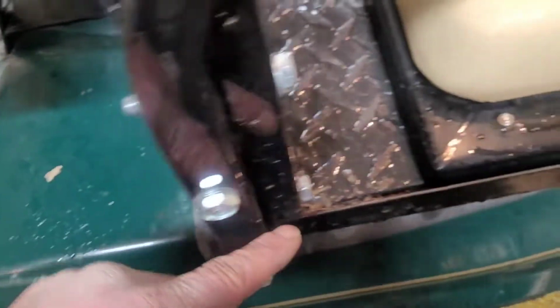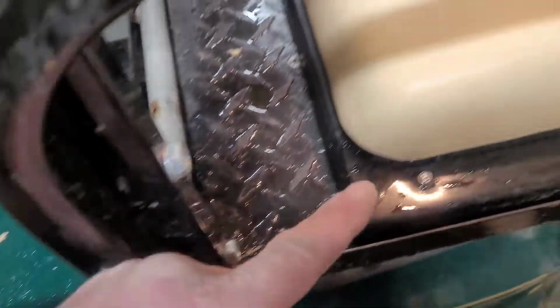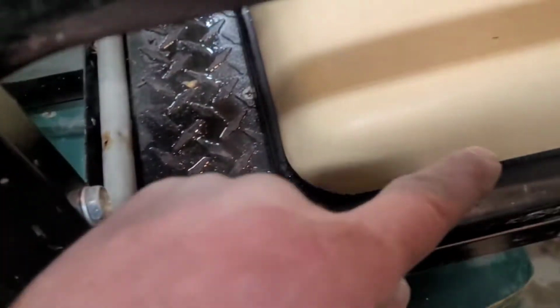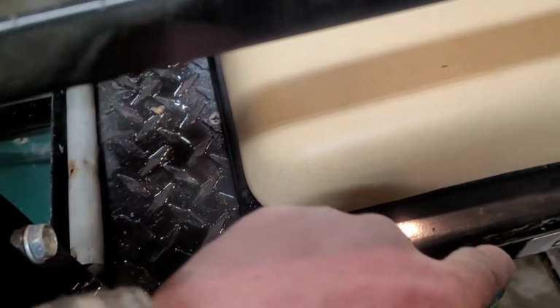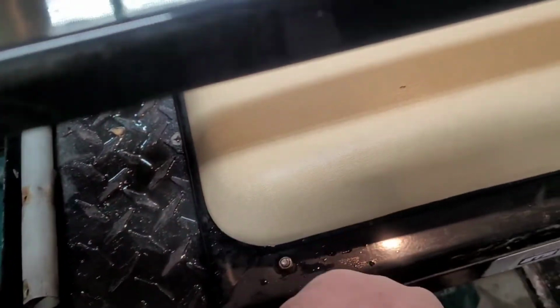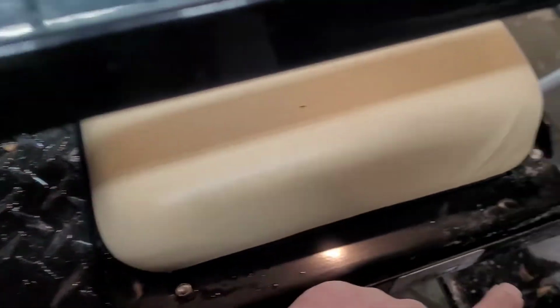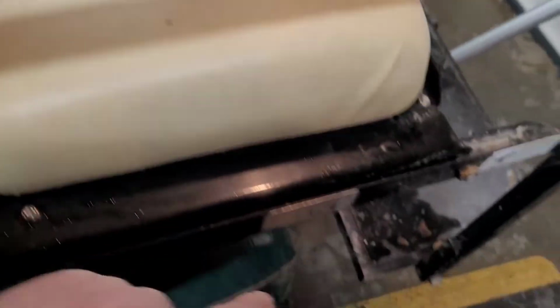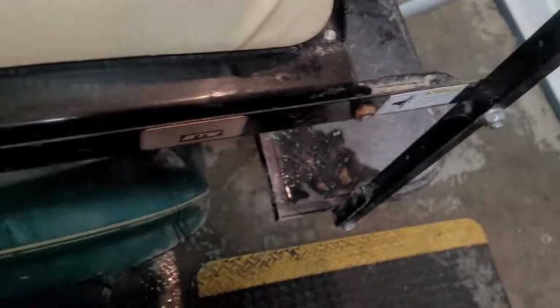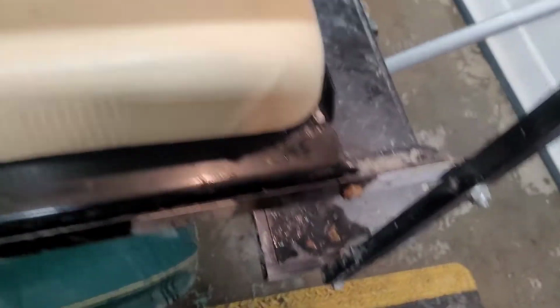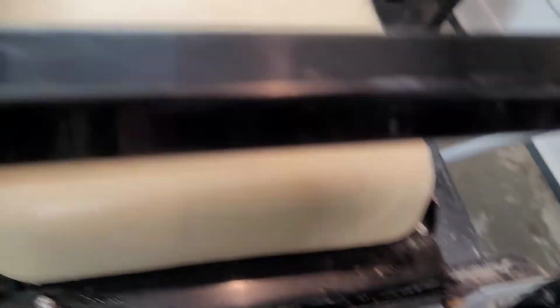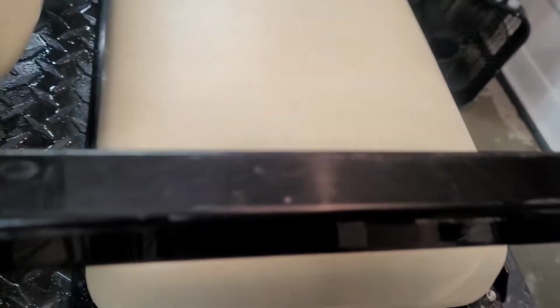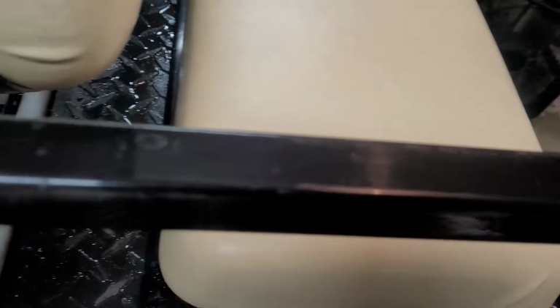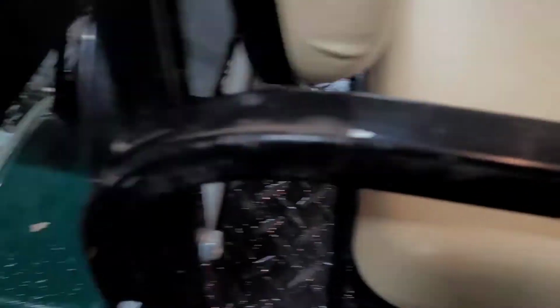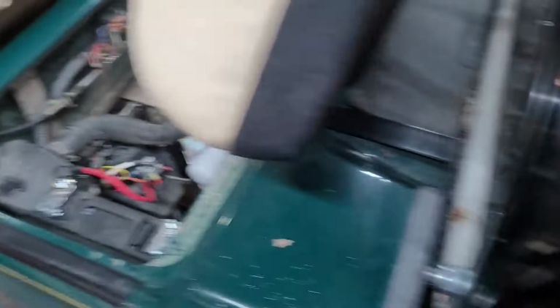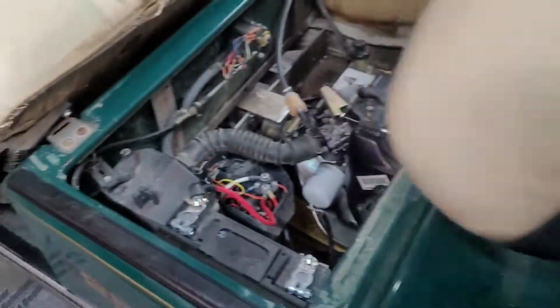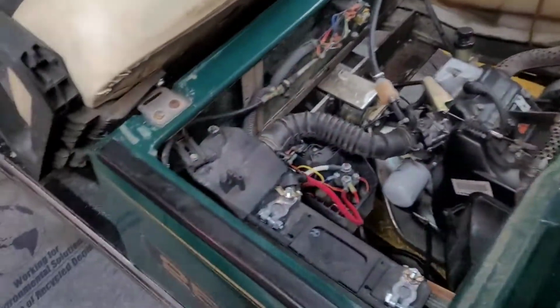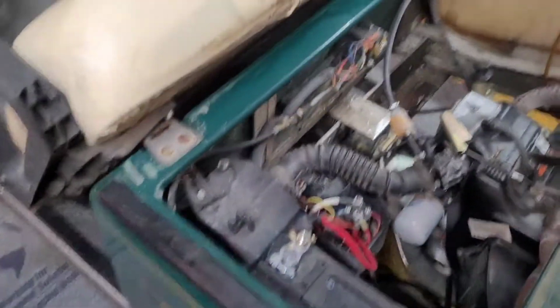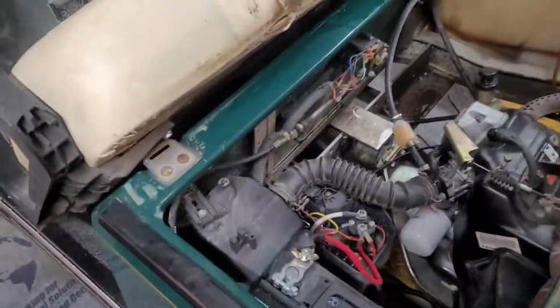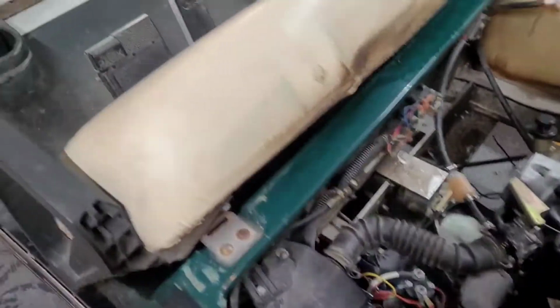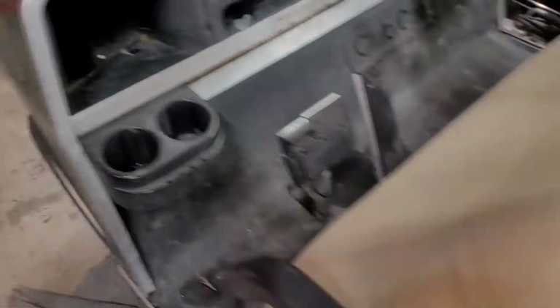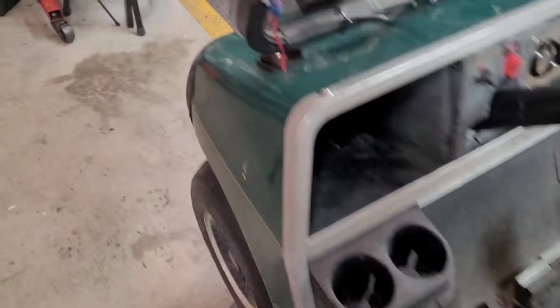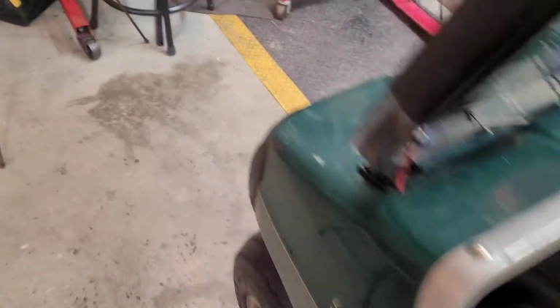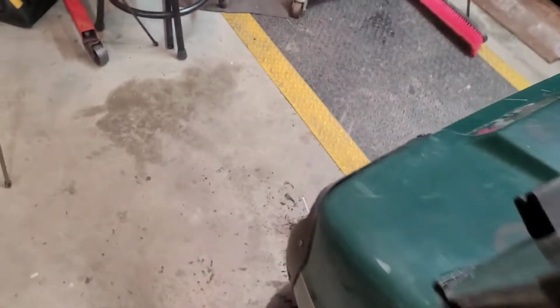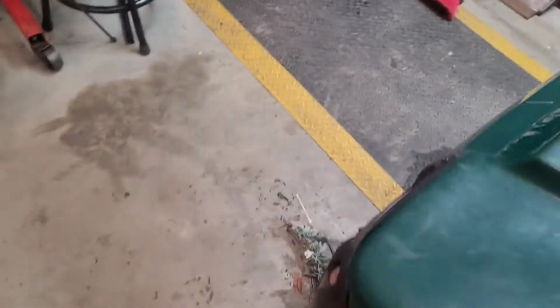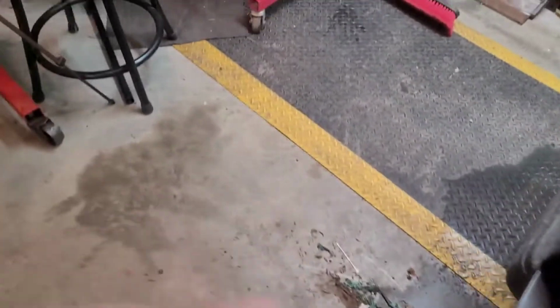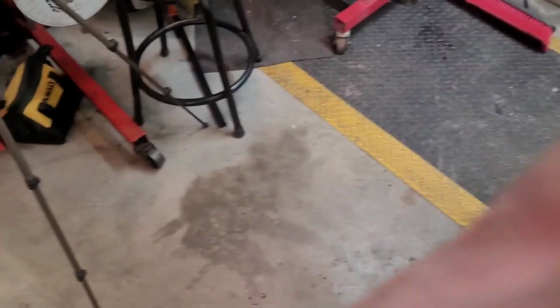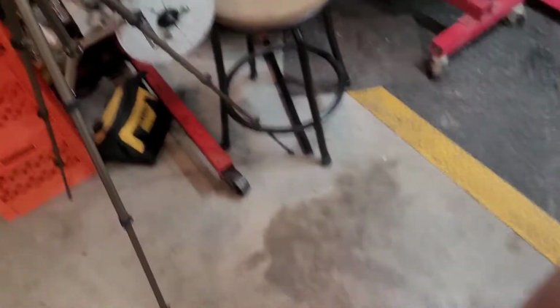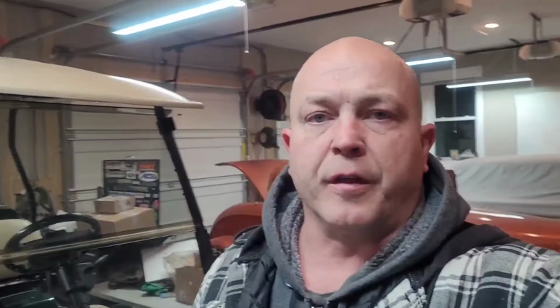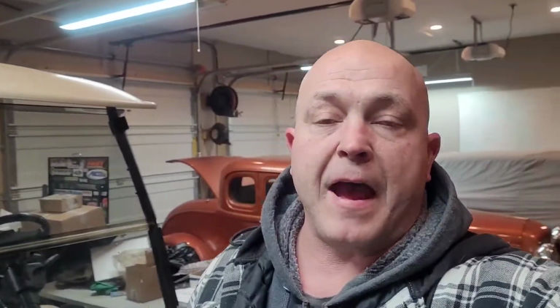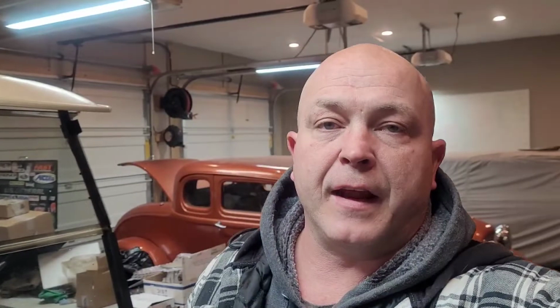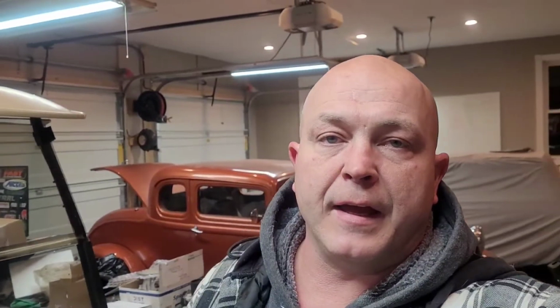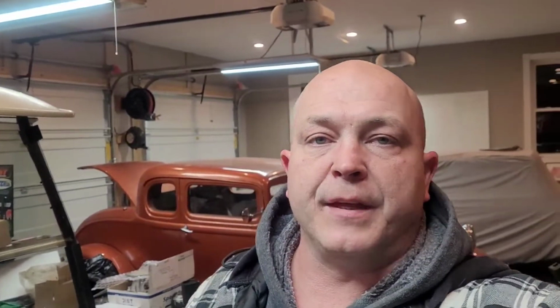It'll follow the top of the rail along the back of the body and tie under the tail lights. Kind of a pain in the butt since I am the only one filming.